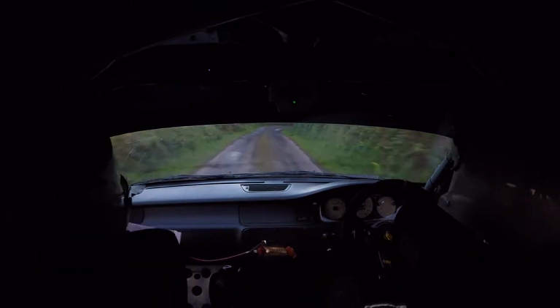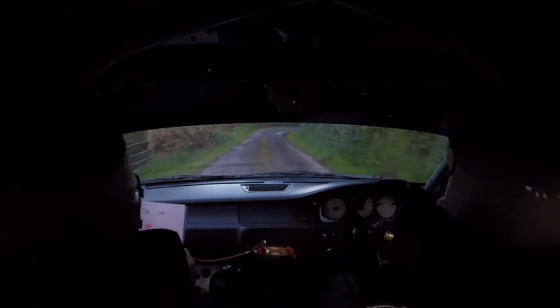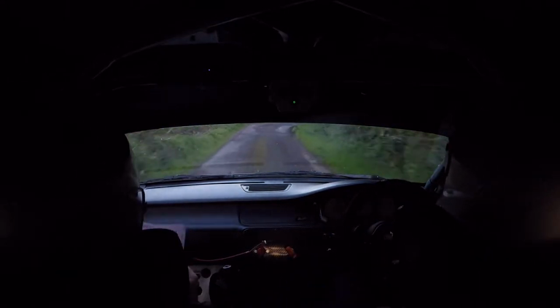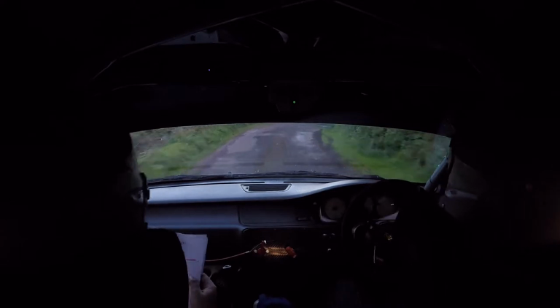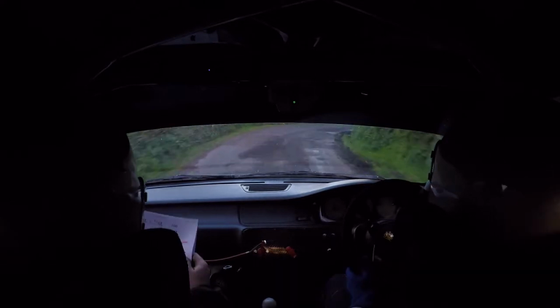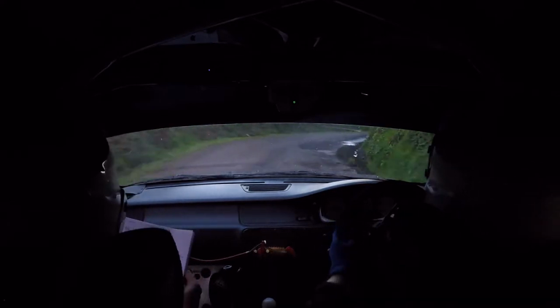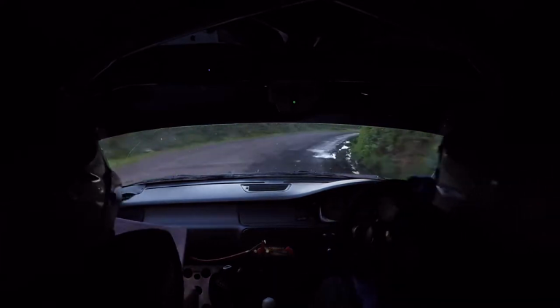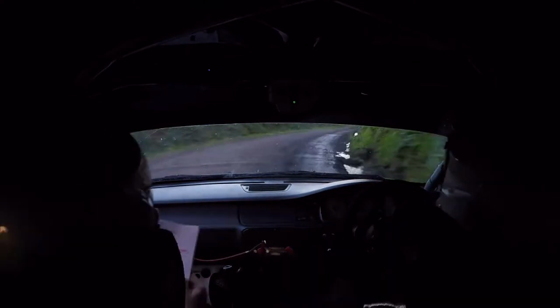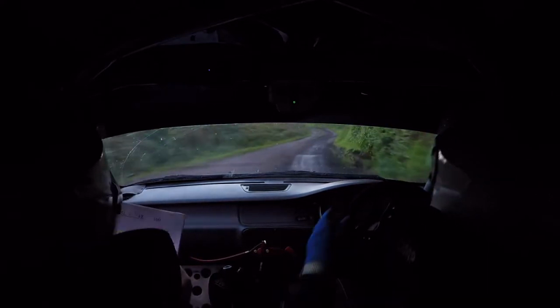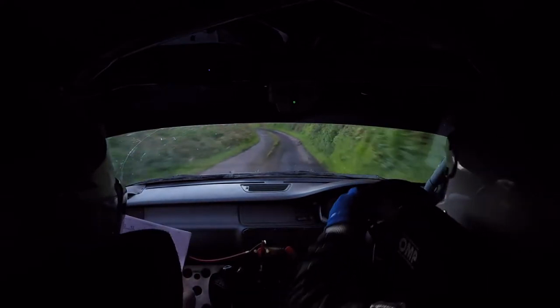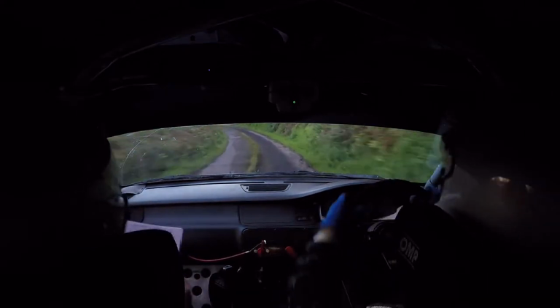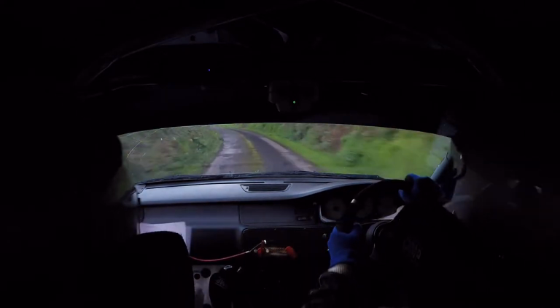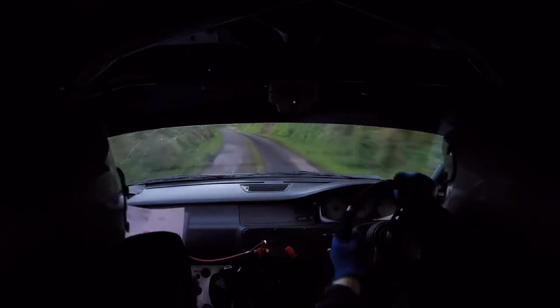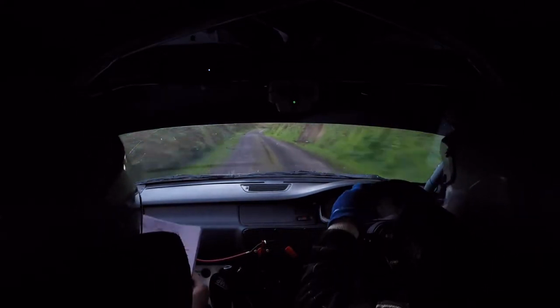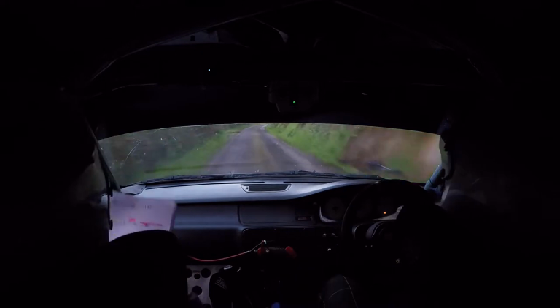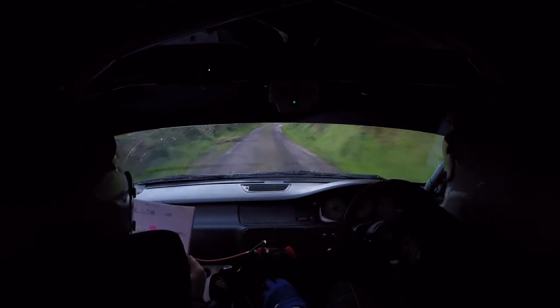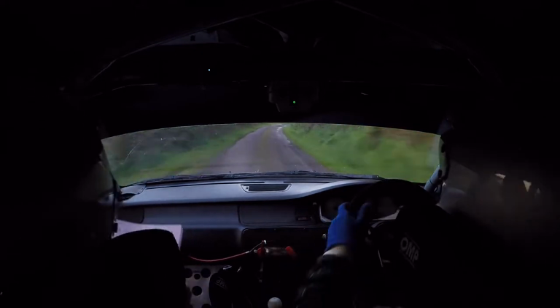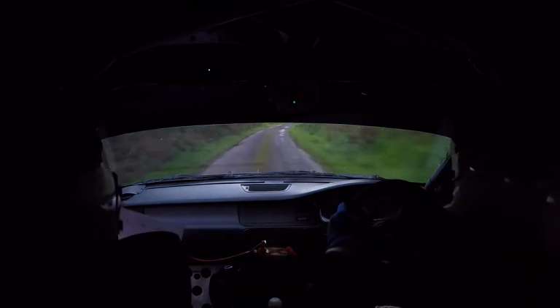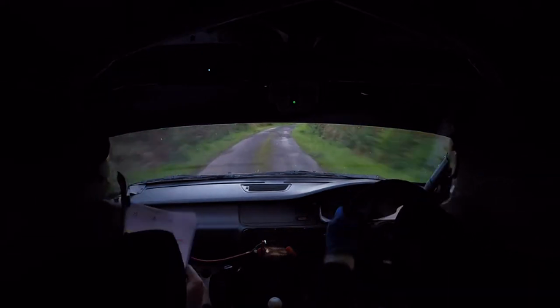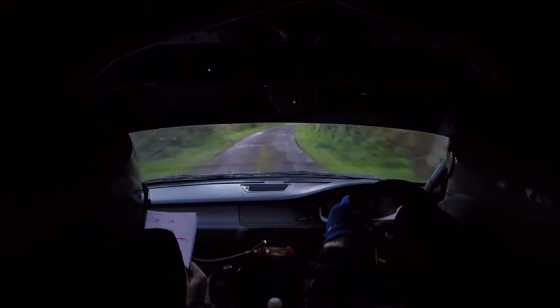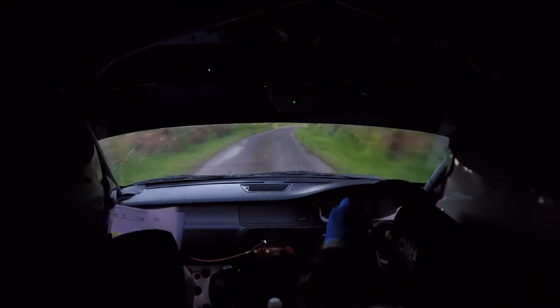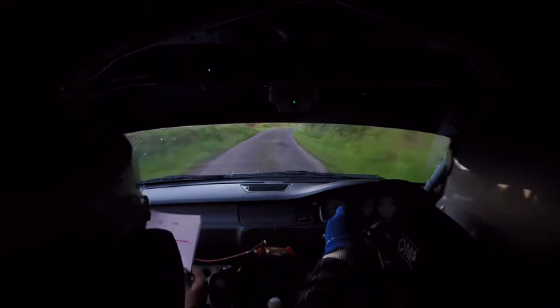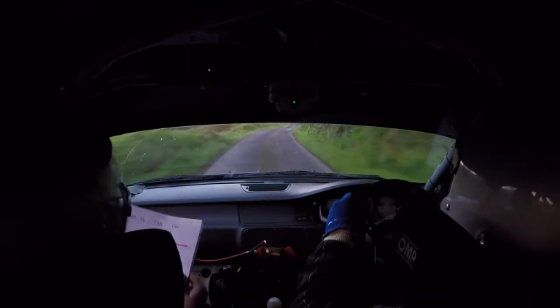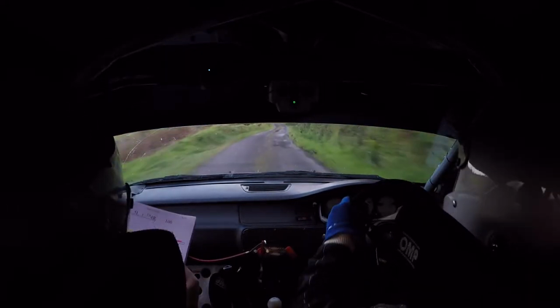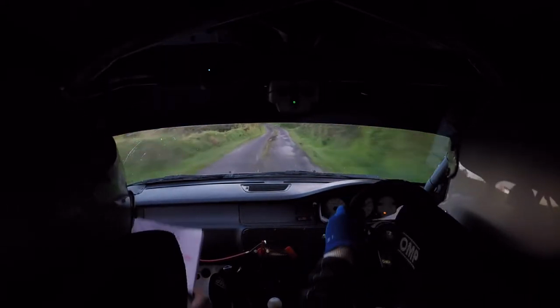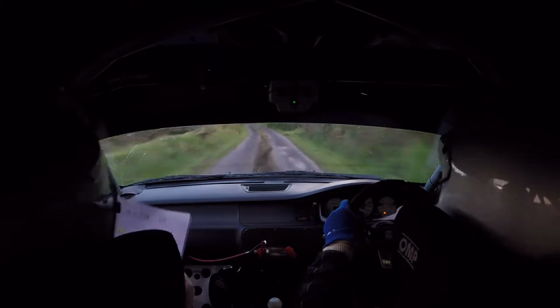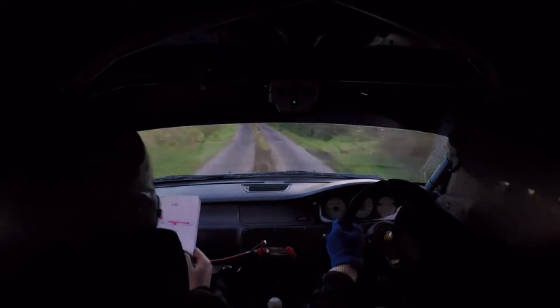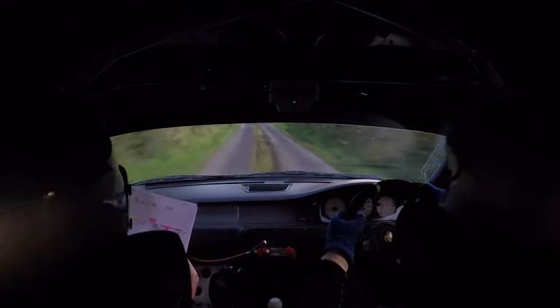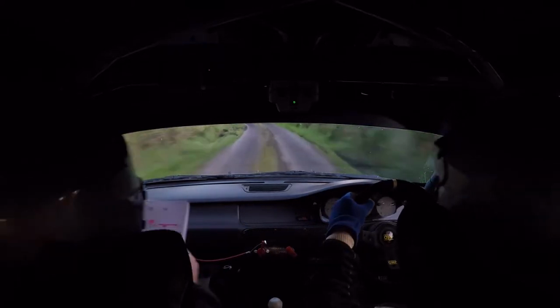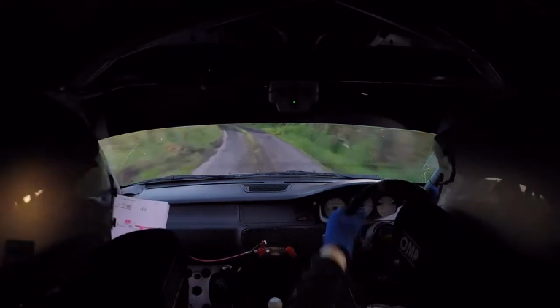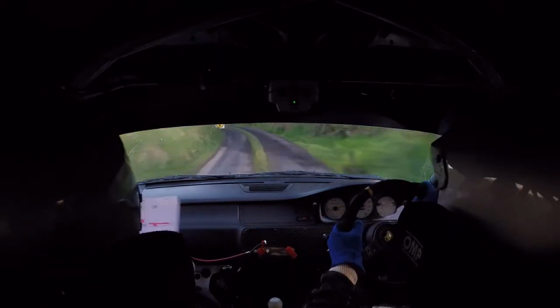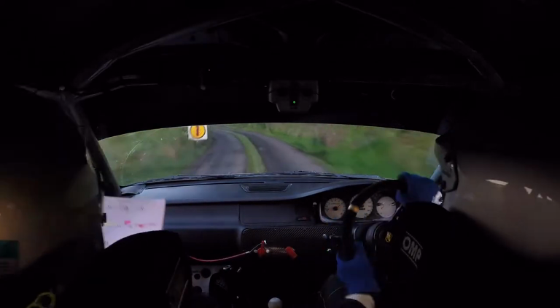Out of this now, into a 5 left, into a long 5 right. 80, into a care tight 4 left, slippy. 40 over rough, into a crest jump. This is your 4 left now, 40 over rough, into a crest jump.